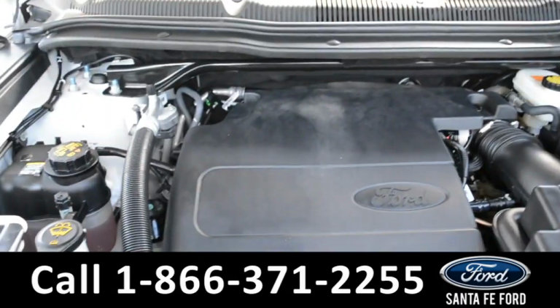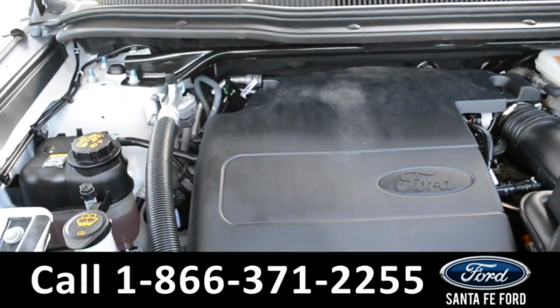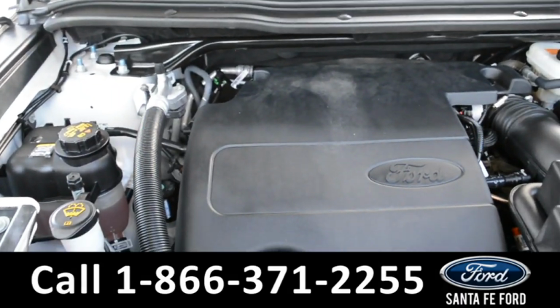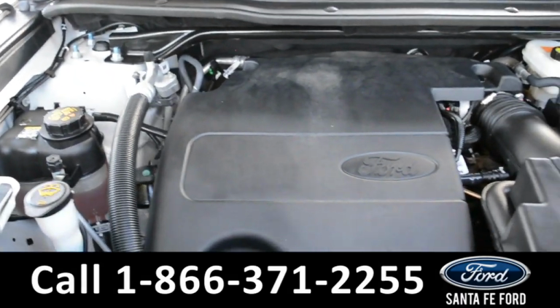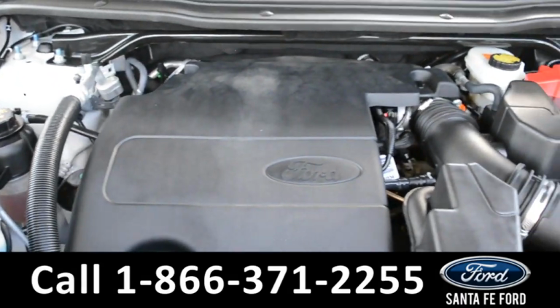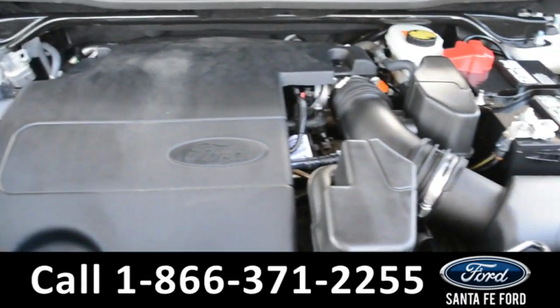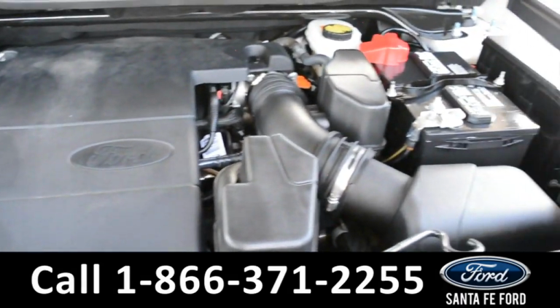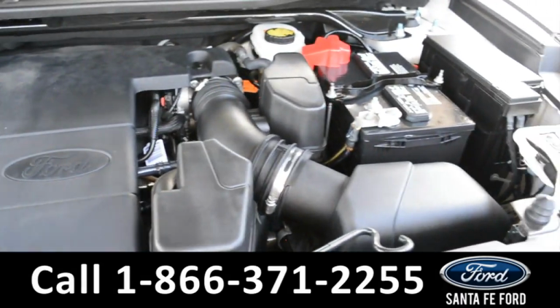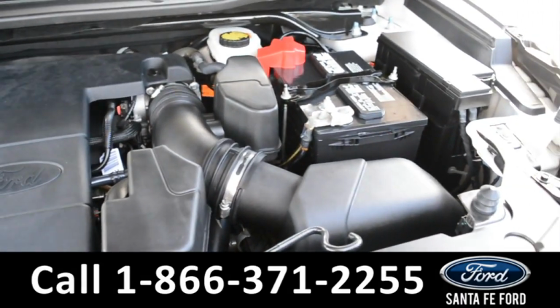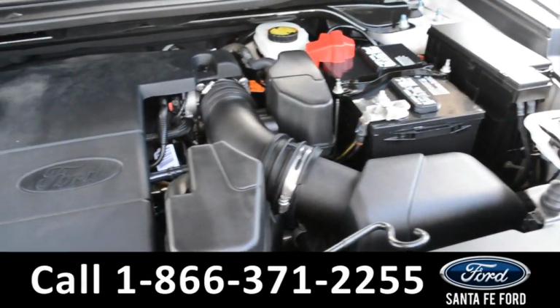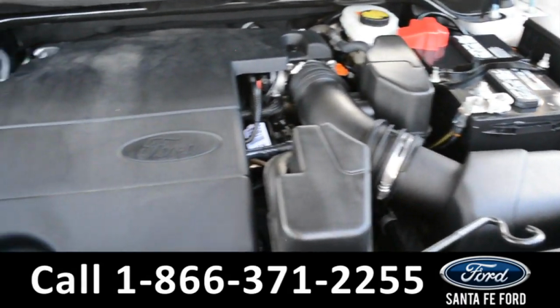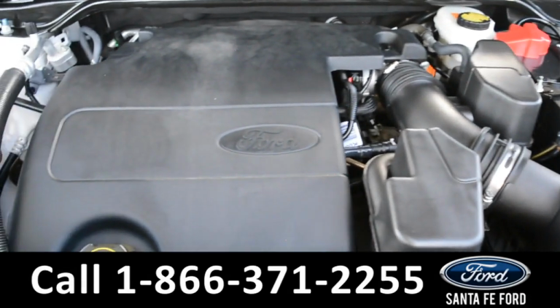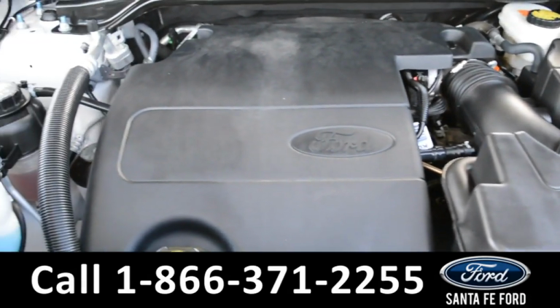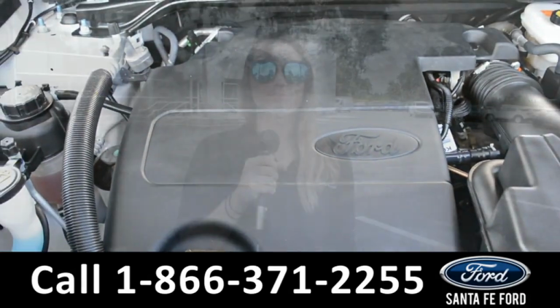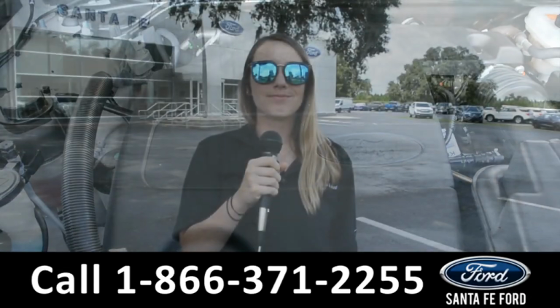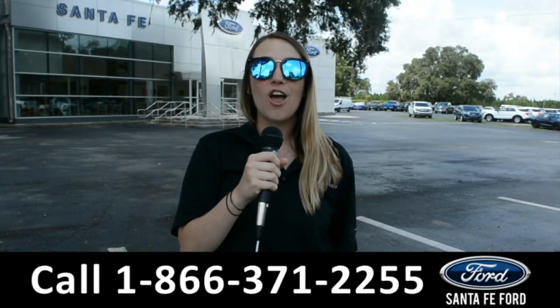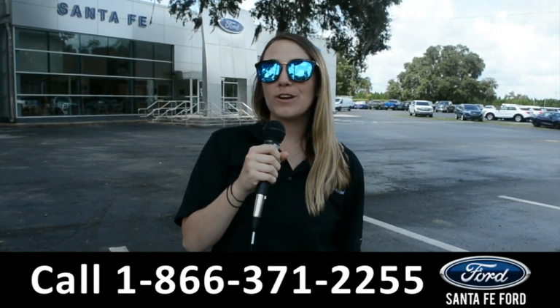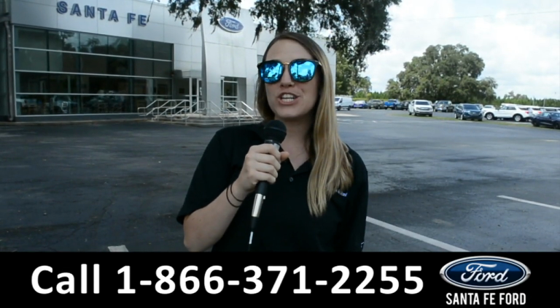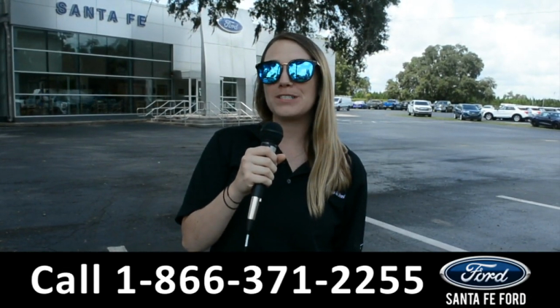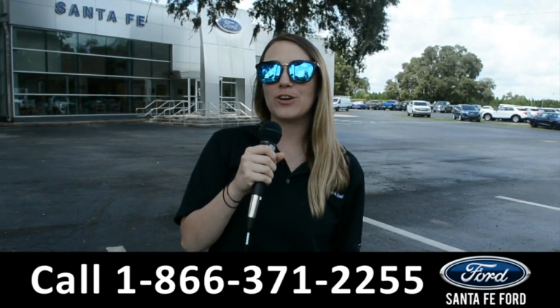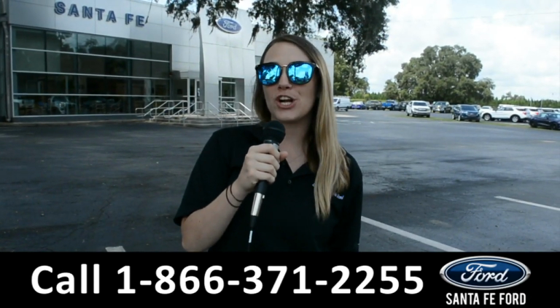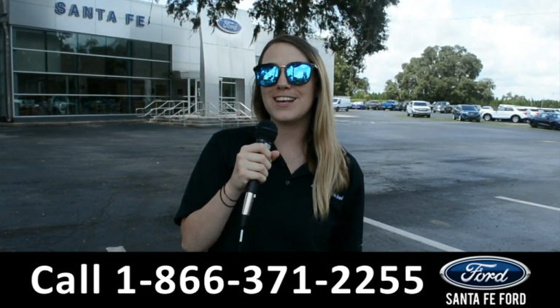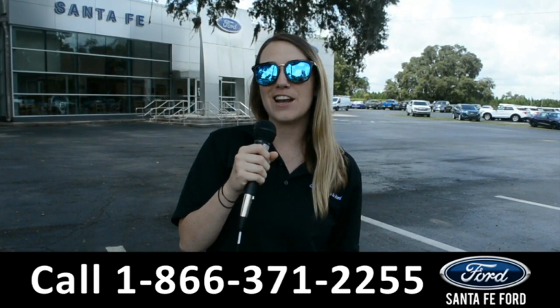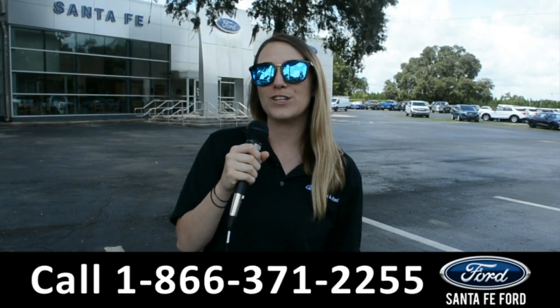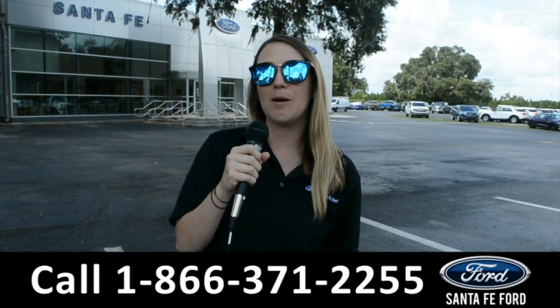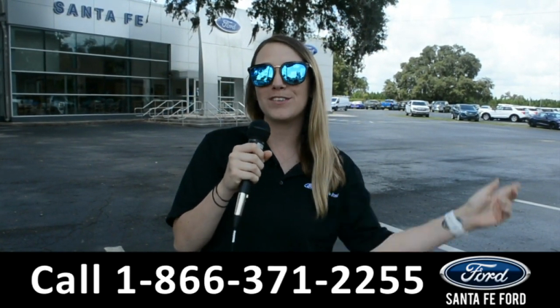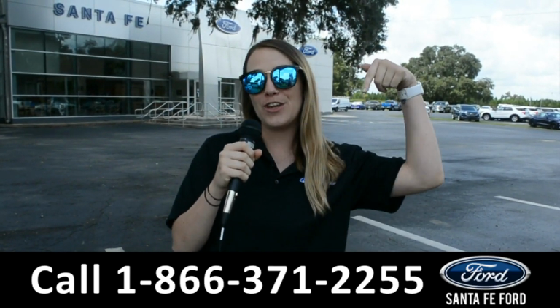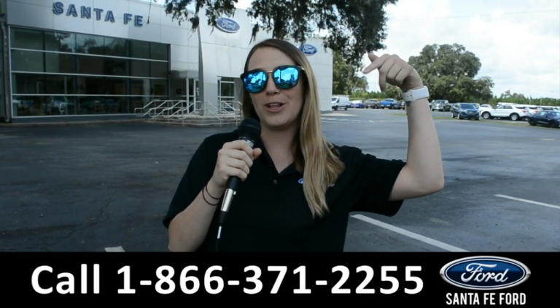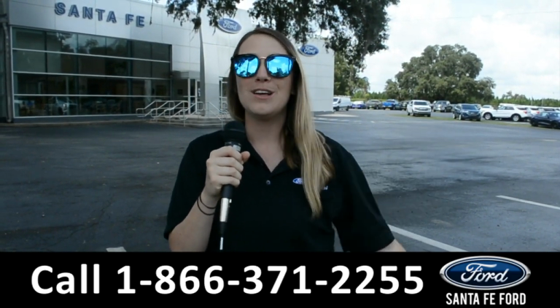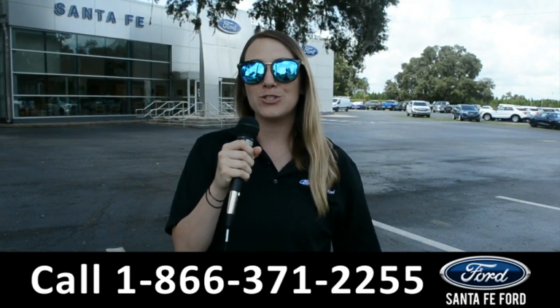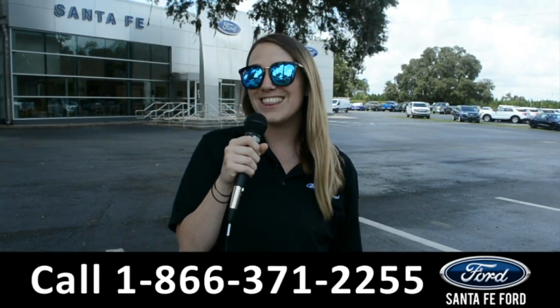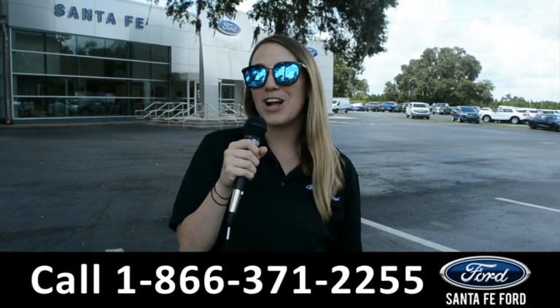Under the hood of this Explorer, you'll find a 3.5 liter V6 engine. For more information on this specific vehicle, be sure to visit us at SantaFeFord.com or give us a call at the number below. My name is Julia and thanks for watching.